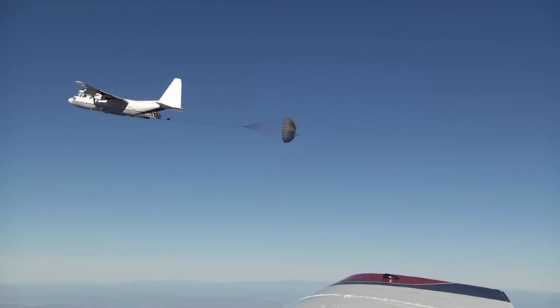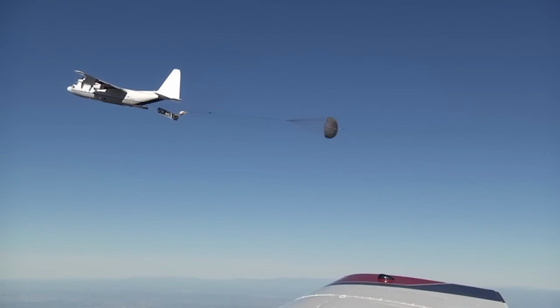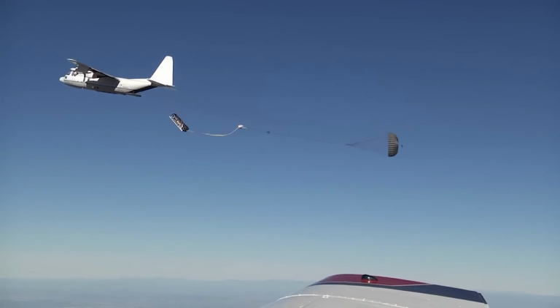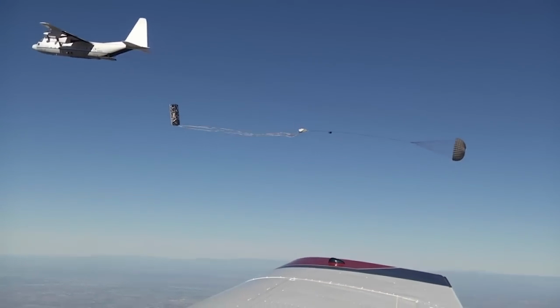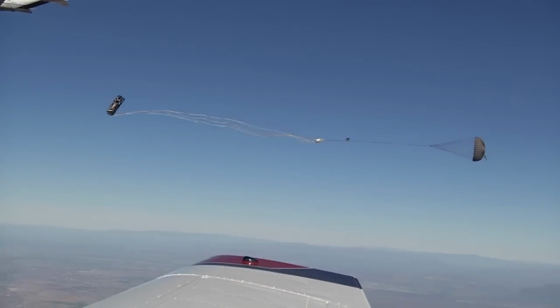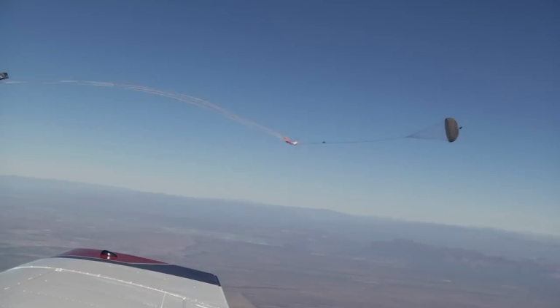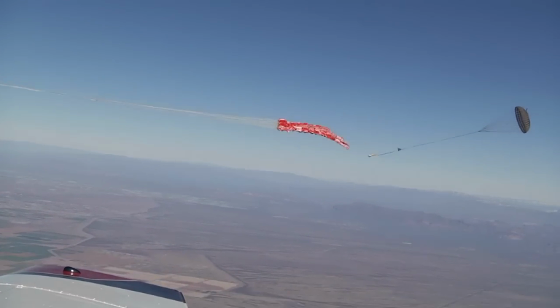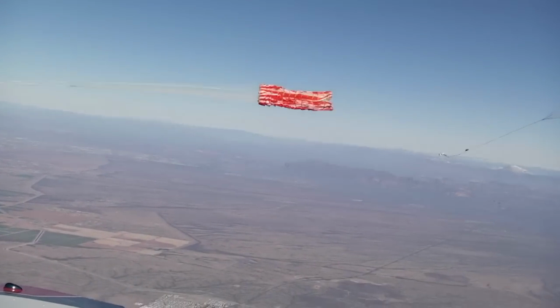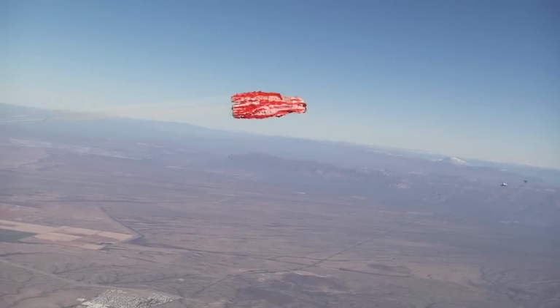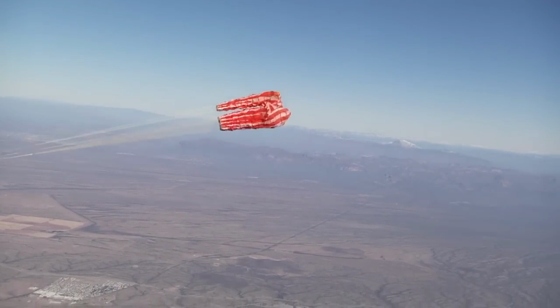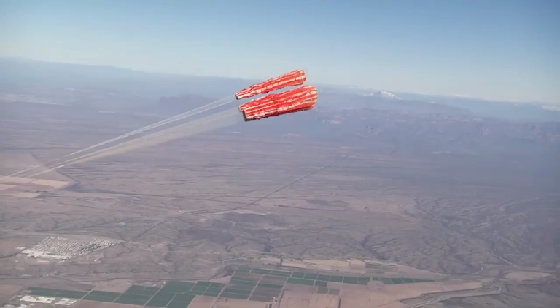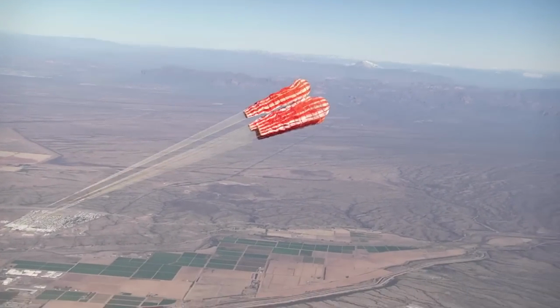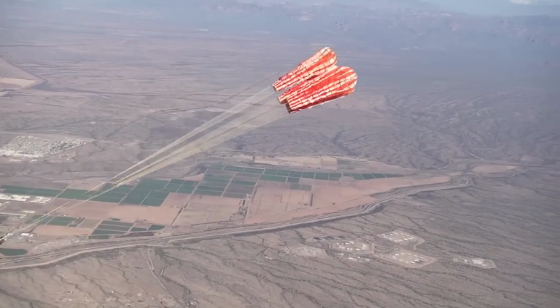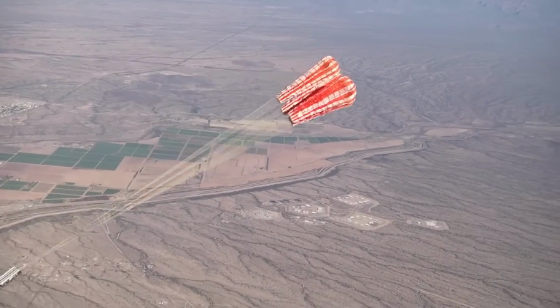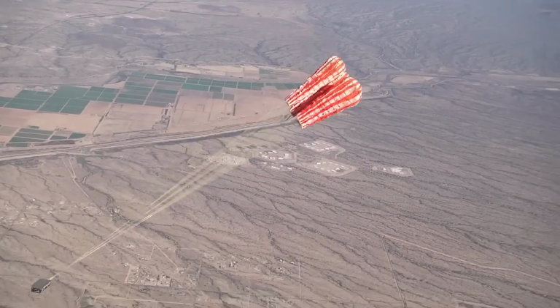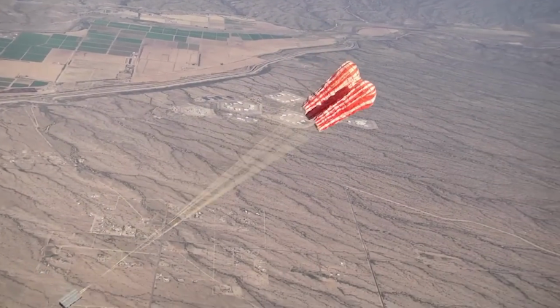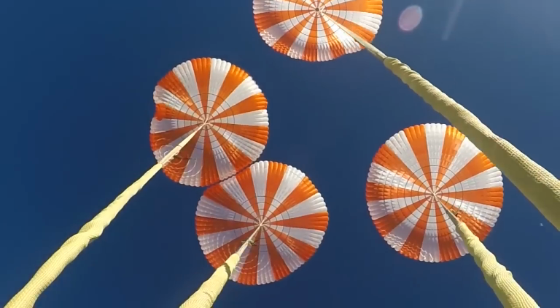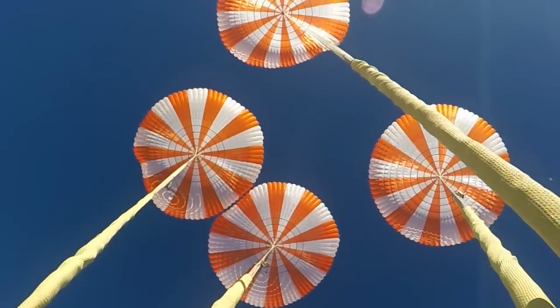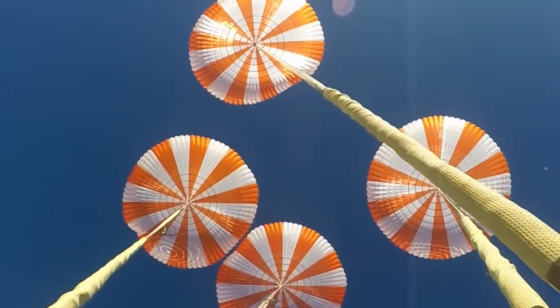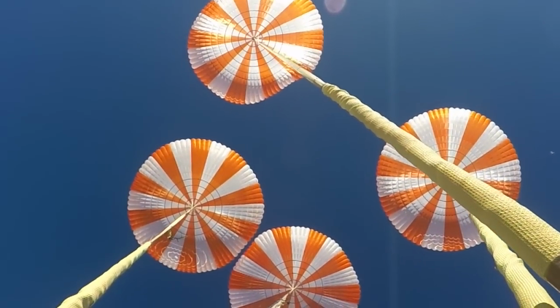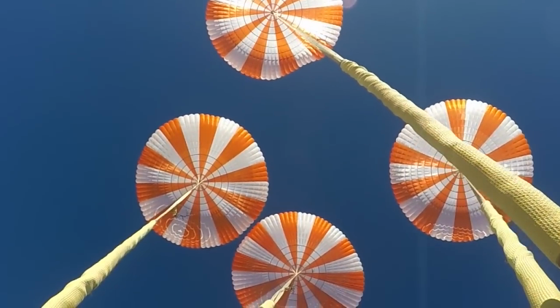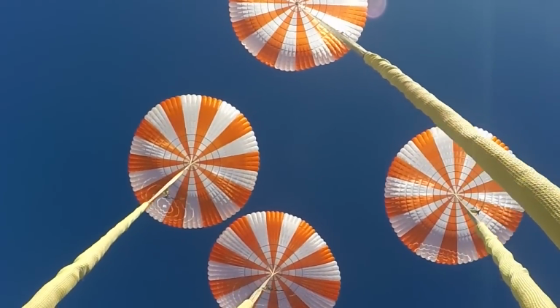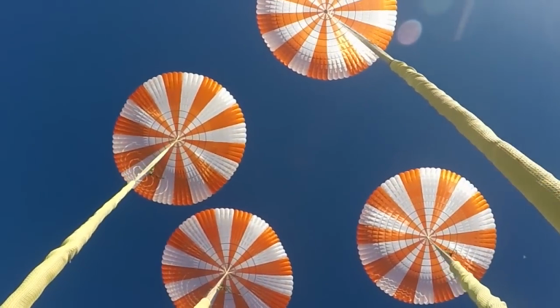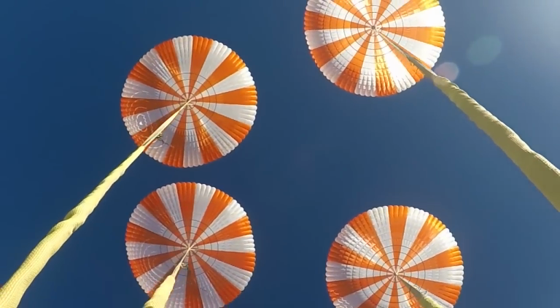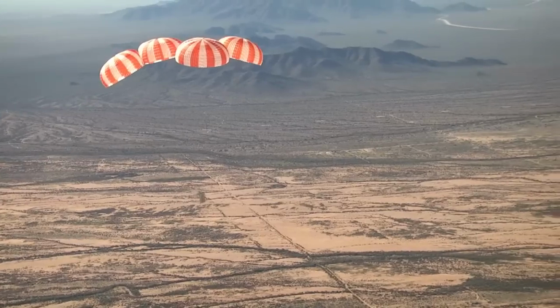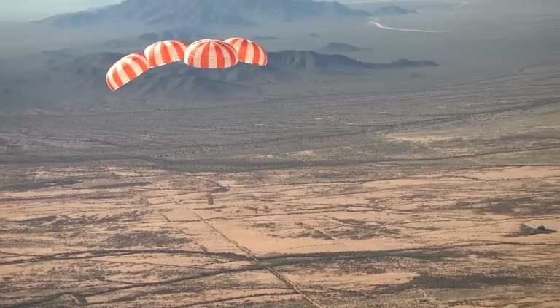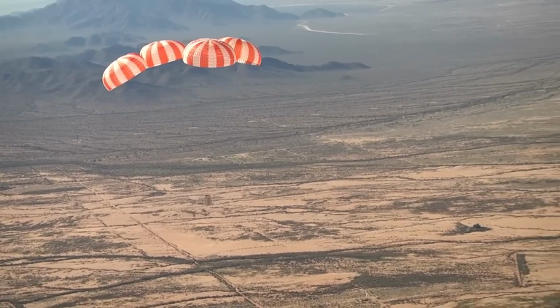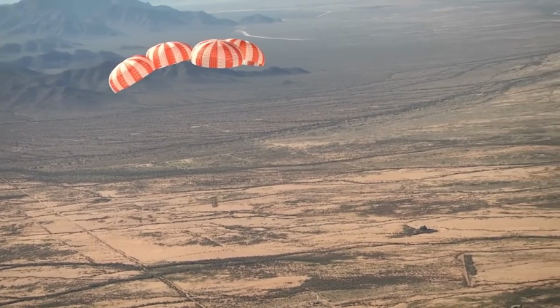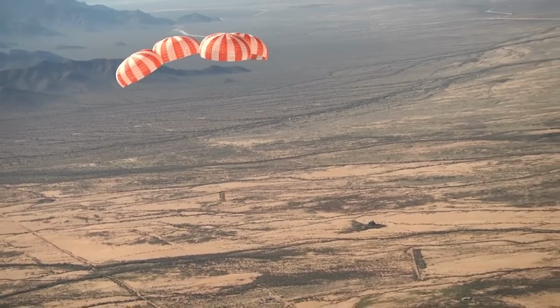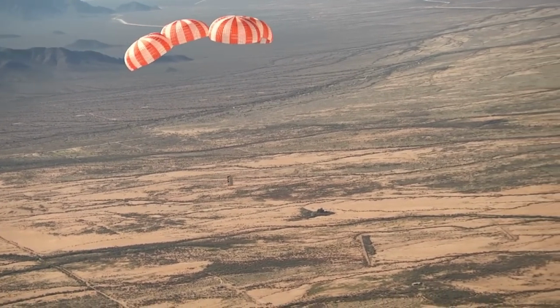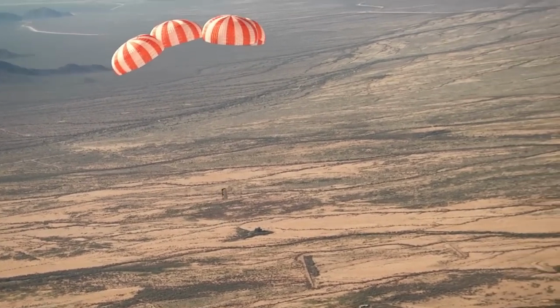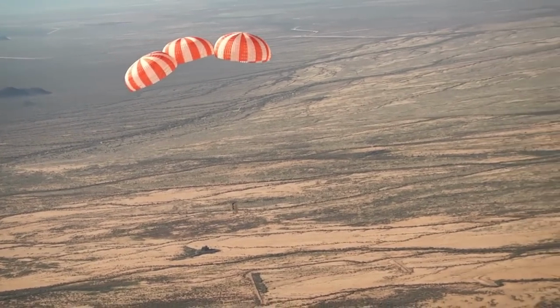SpaceX also recently tested four main parachutes like the ones that will be used to safely land SpaceX's Crew Dragon spacecraft. The tests use a mass simulator as the weight of the spacecraft connected to the parachutes.